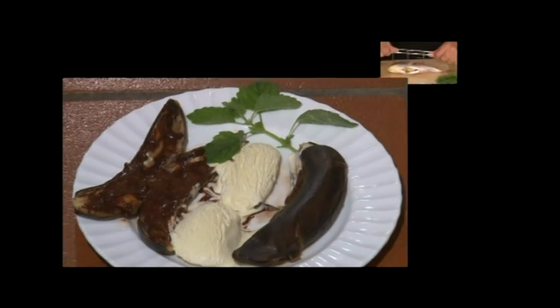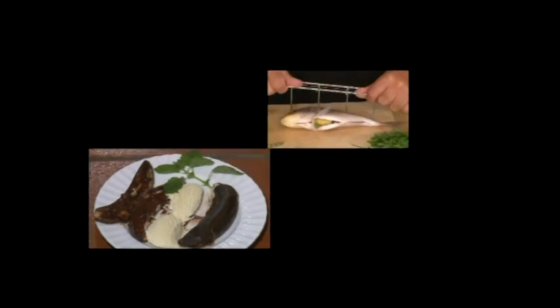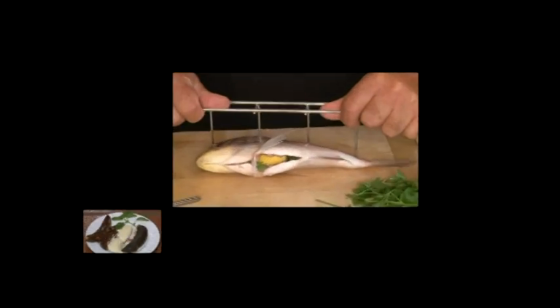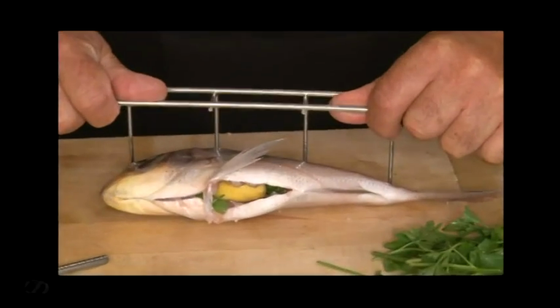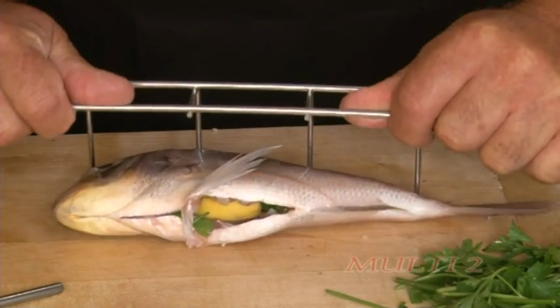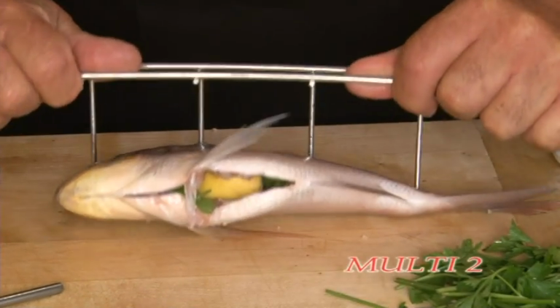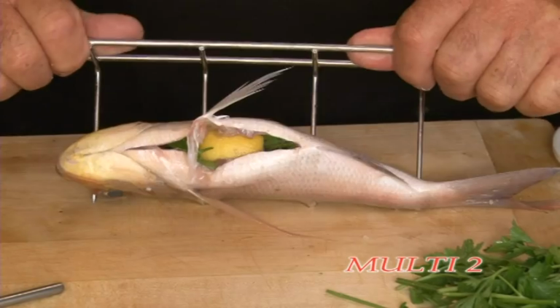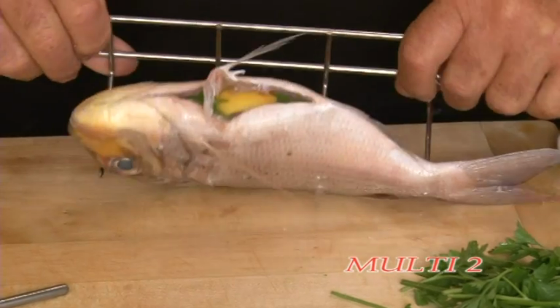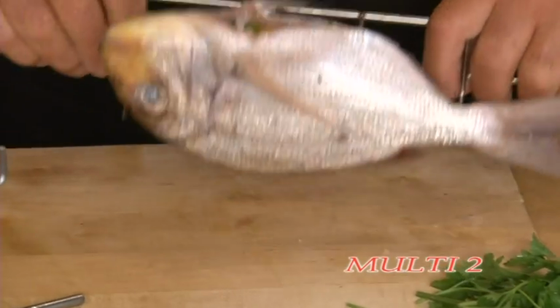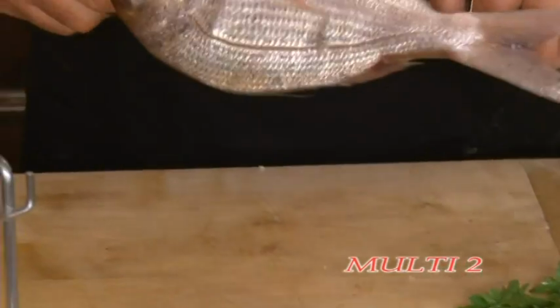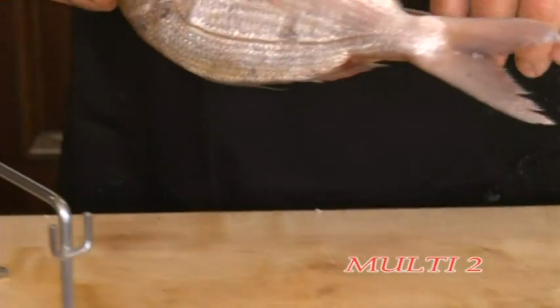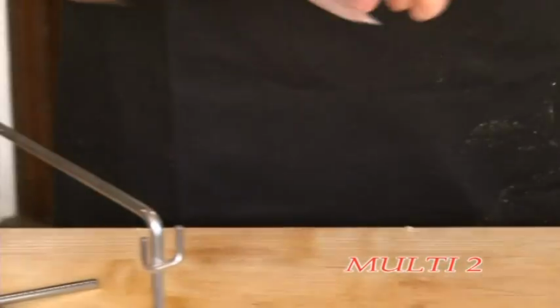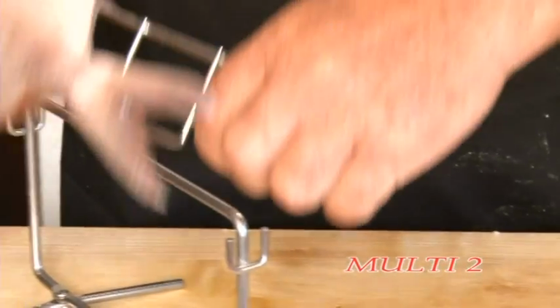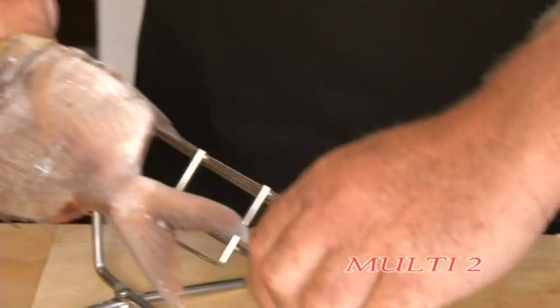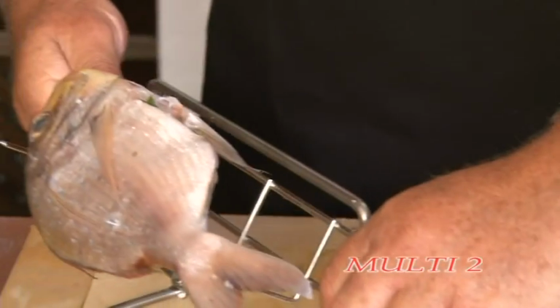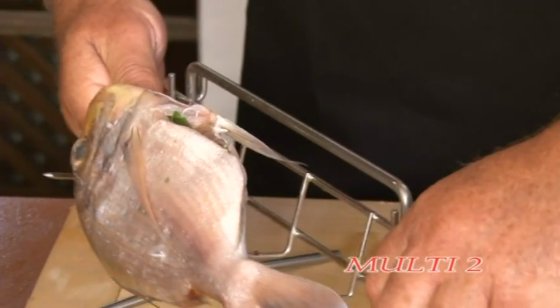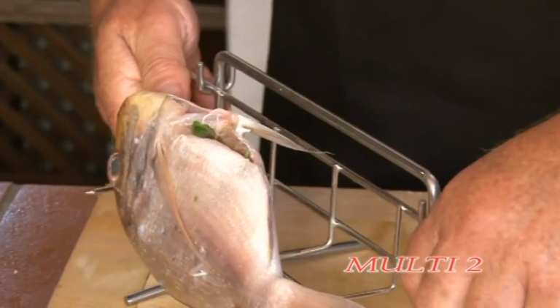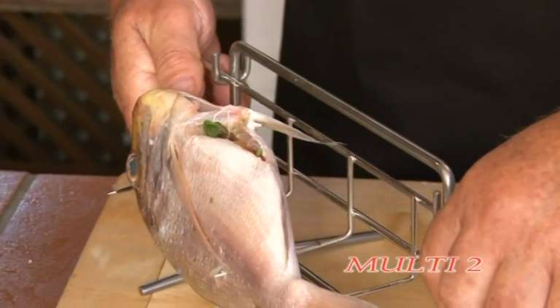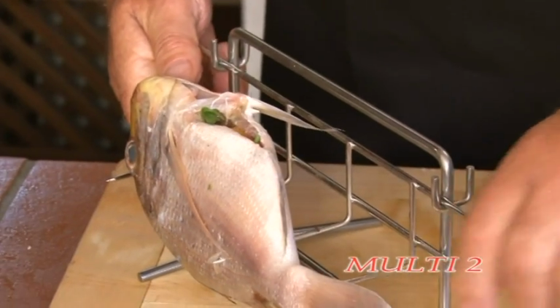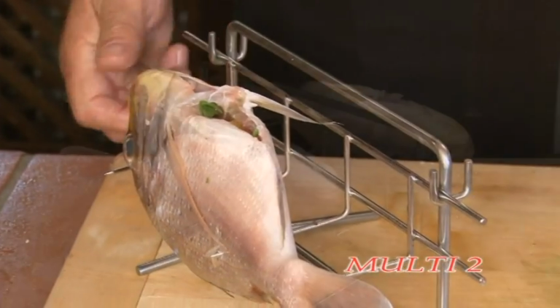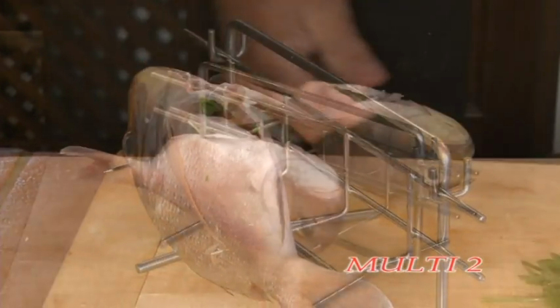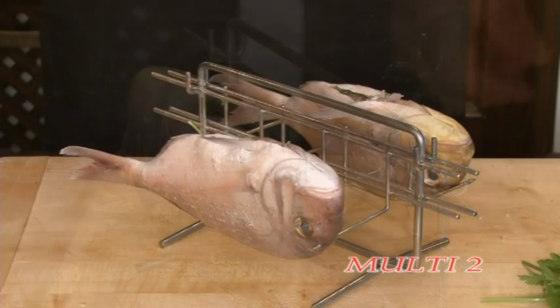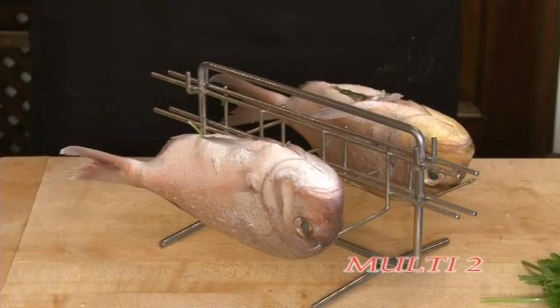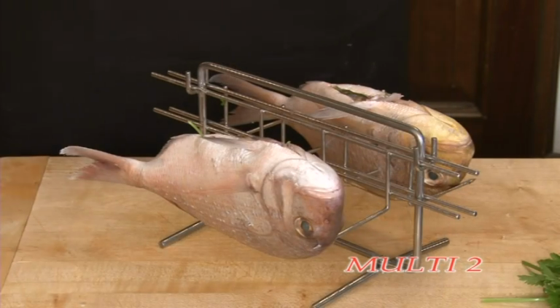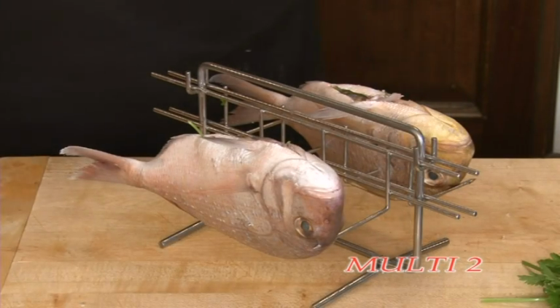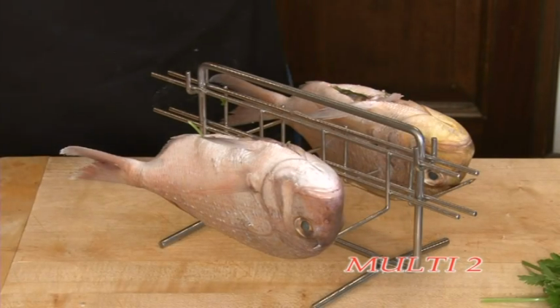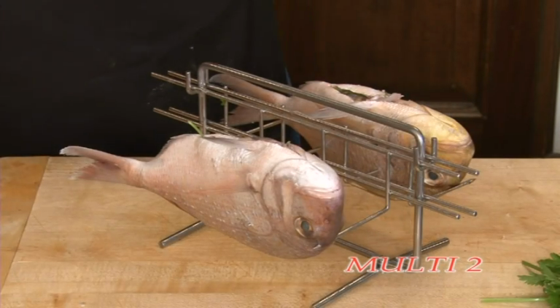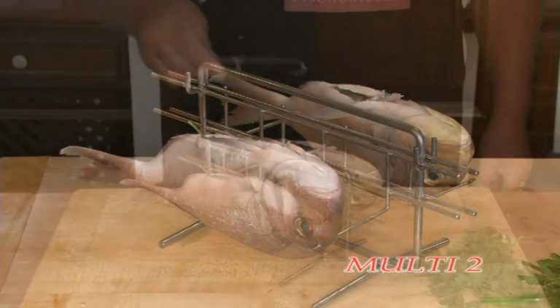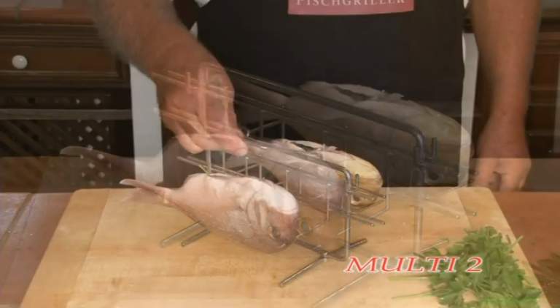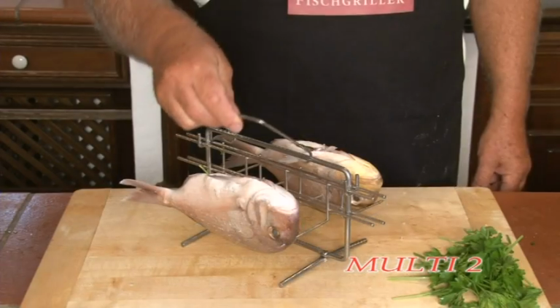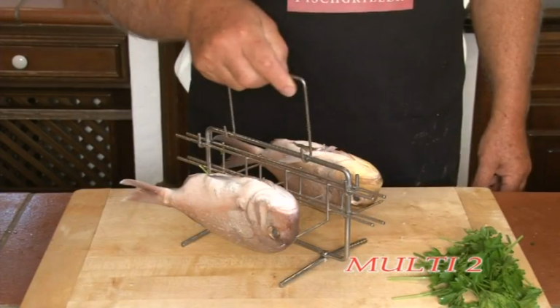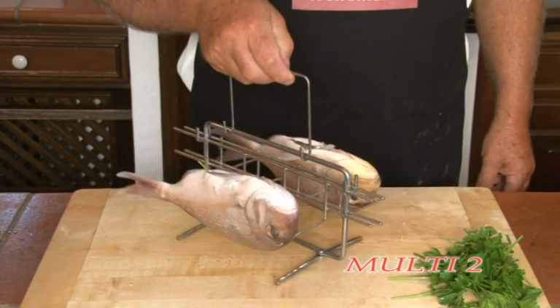The Multi-Two consists of a stand with two rotating feet and two fish holders with four skewers each, which are hung into the stand. A service hand lifter is supplied along with this.